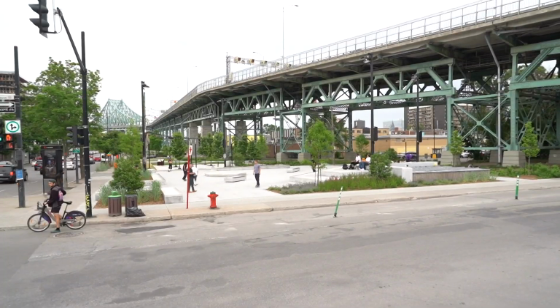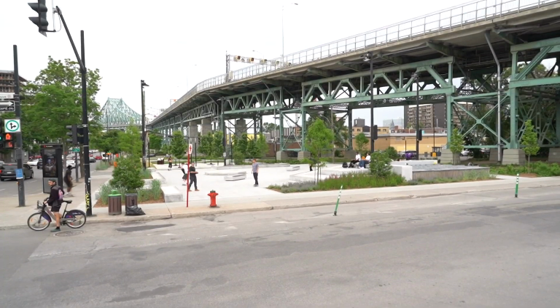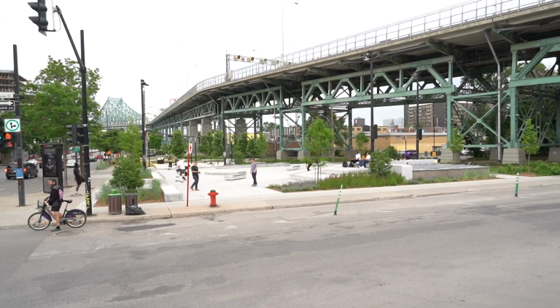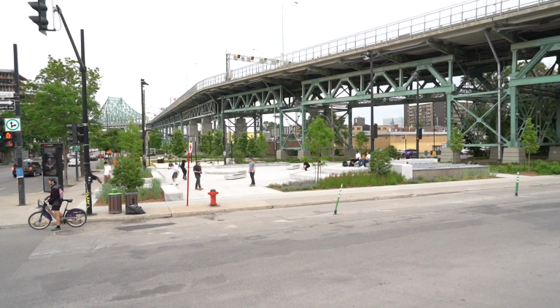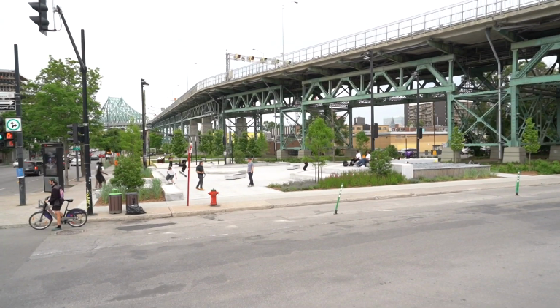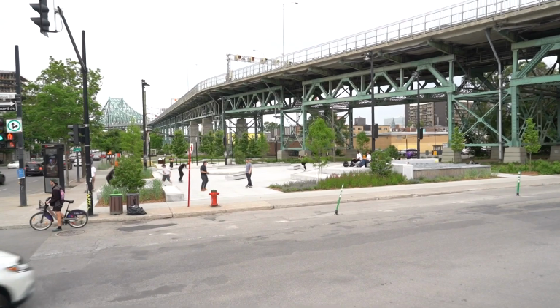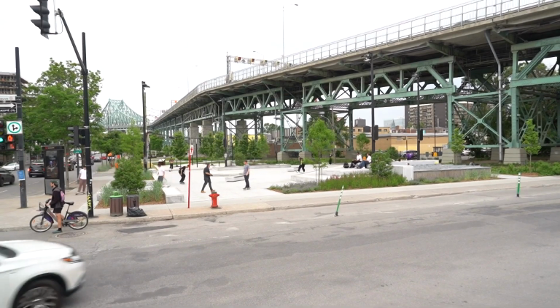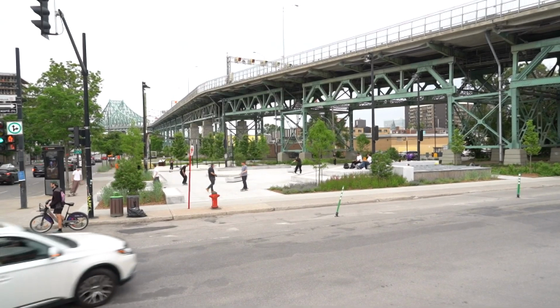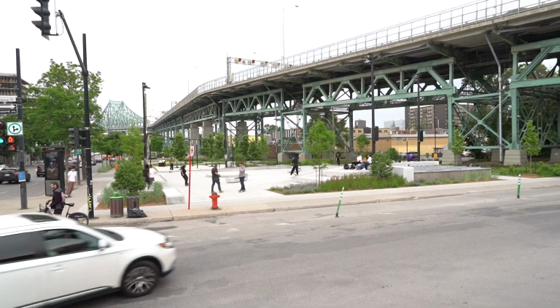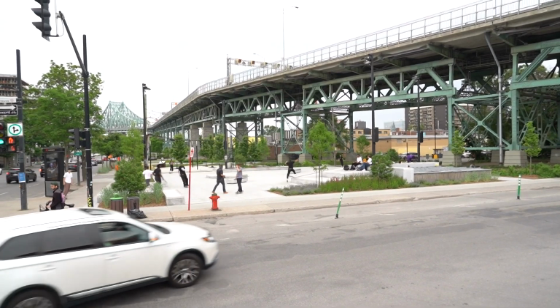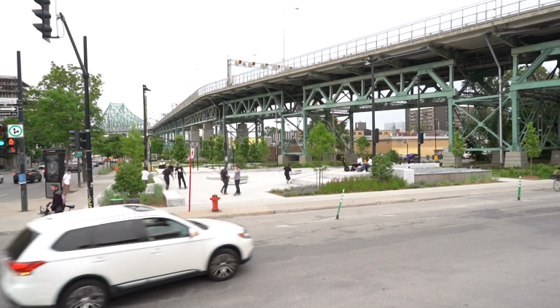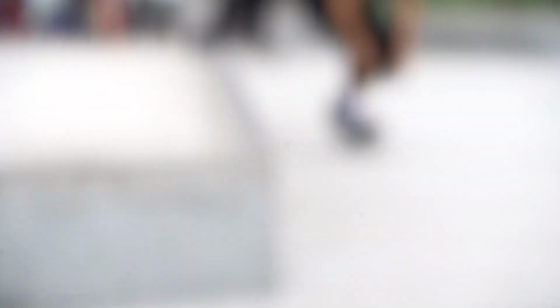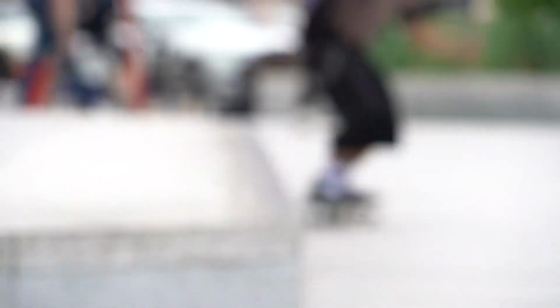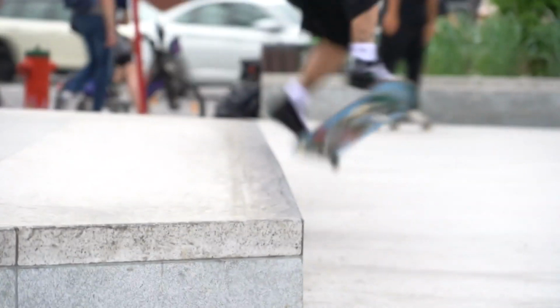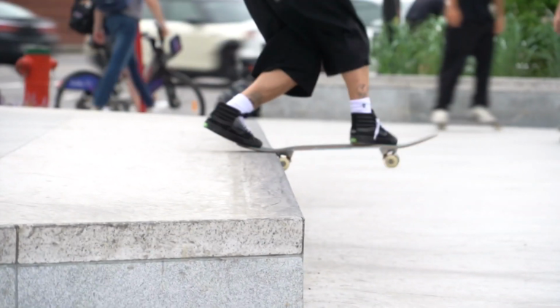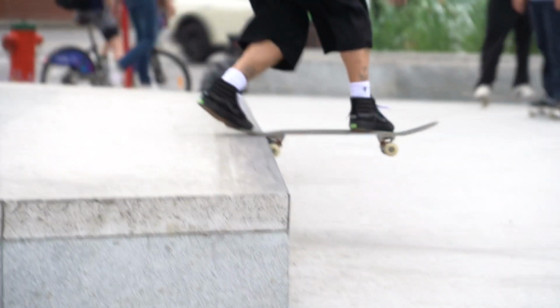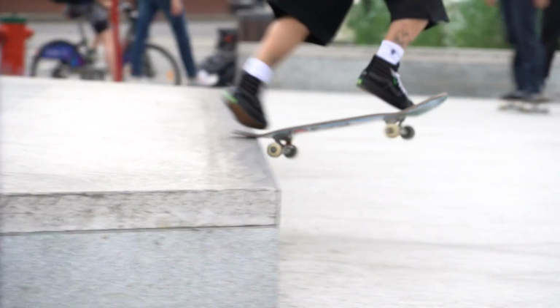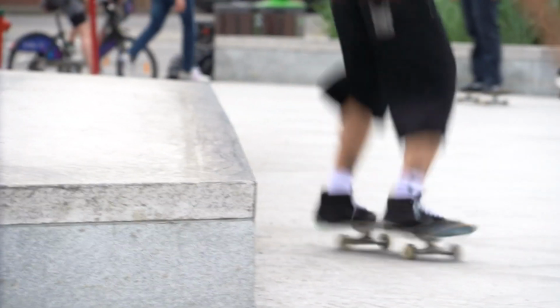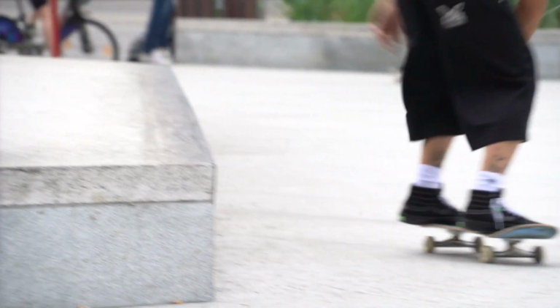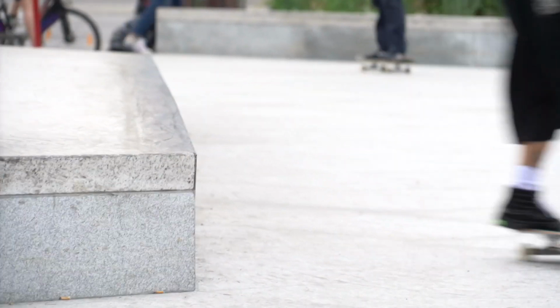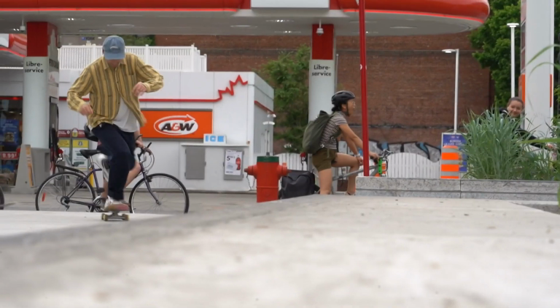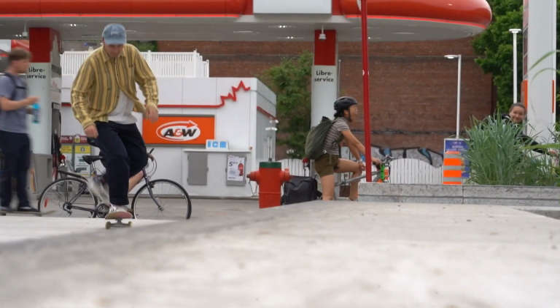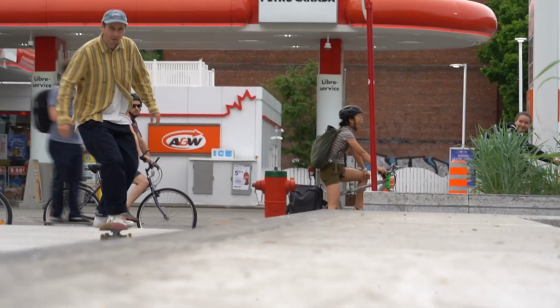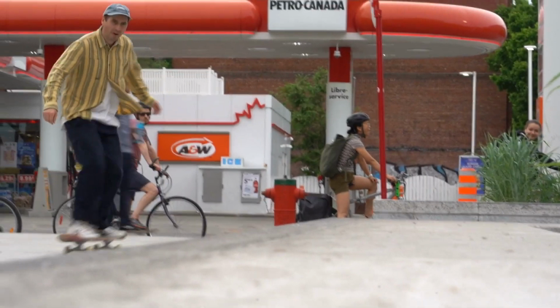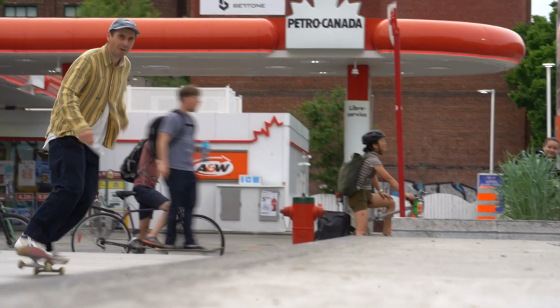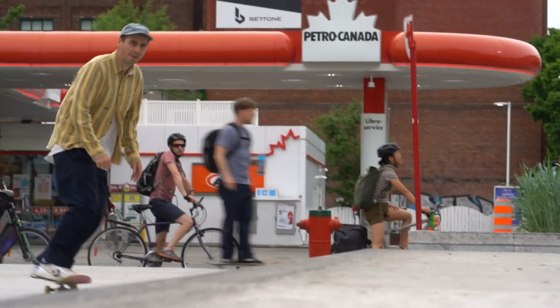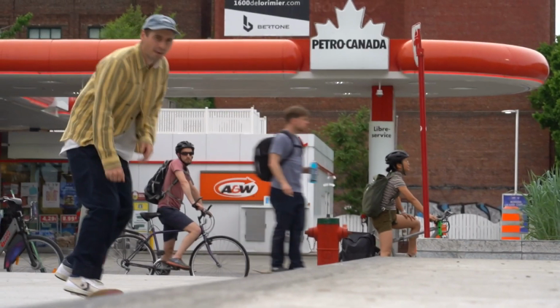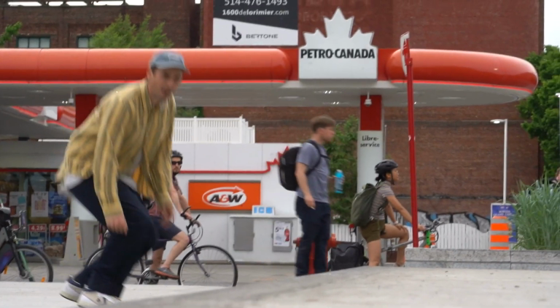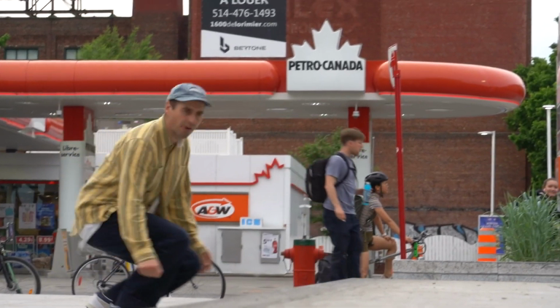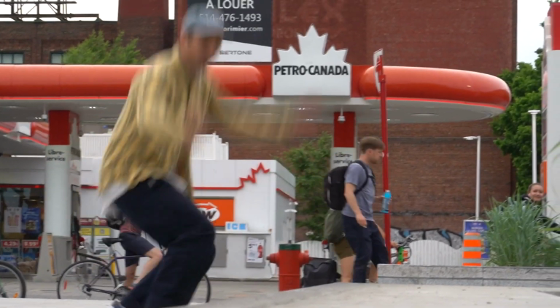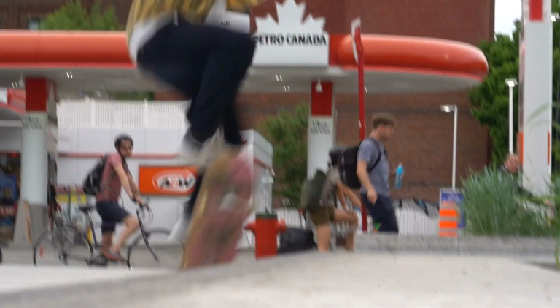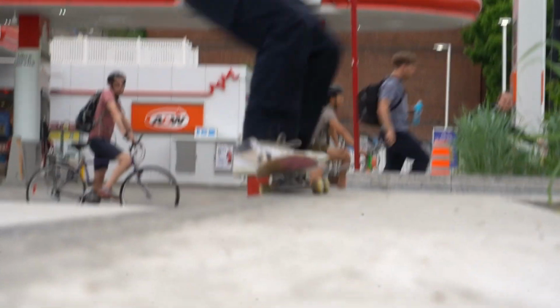Skaters really like to skate urban spots — spots that are not made for skateboarding — and since this one is allowed, we don't get chased out.